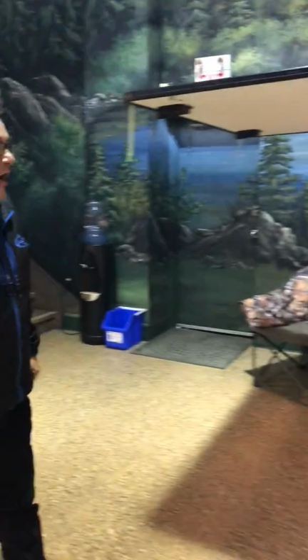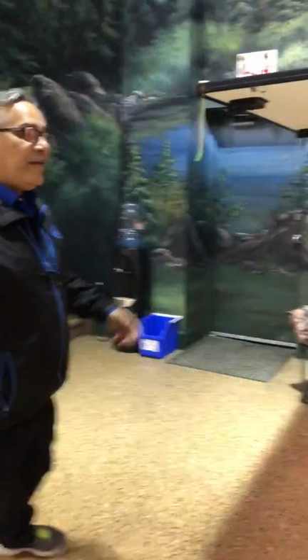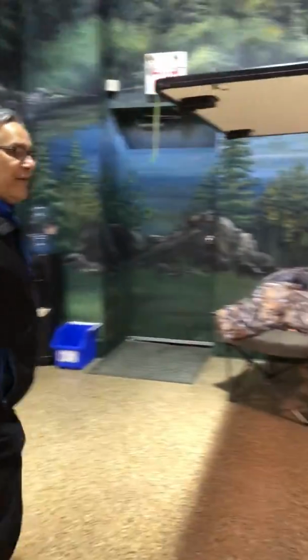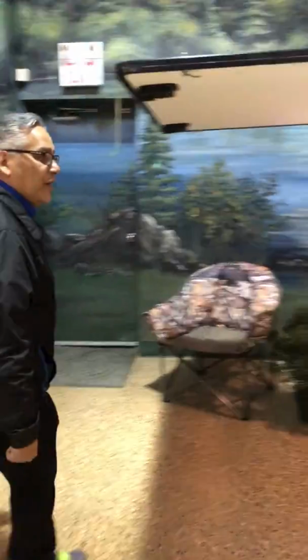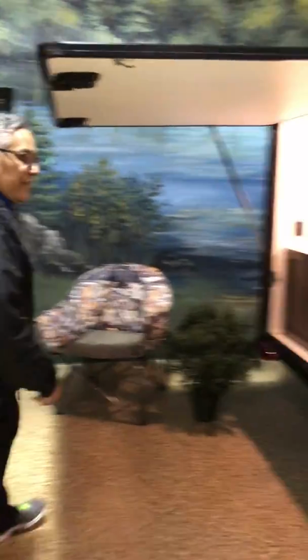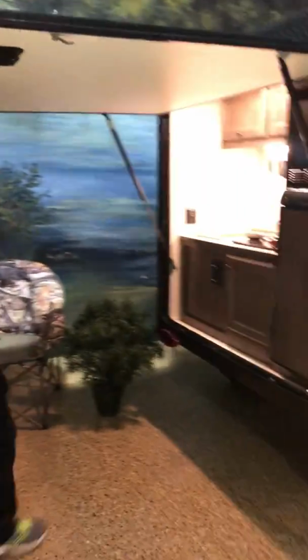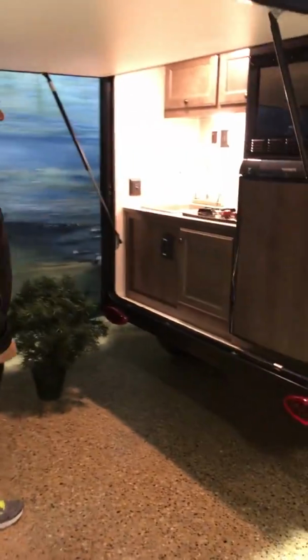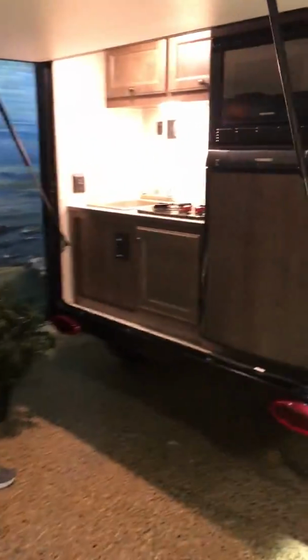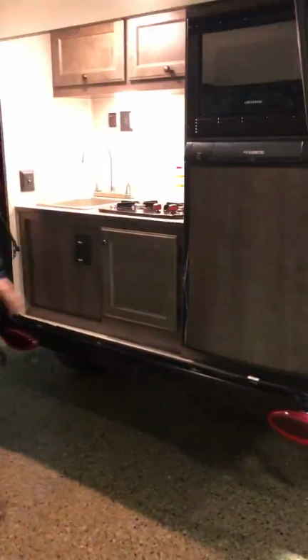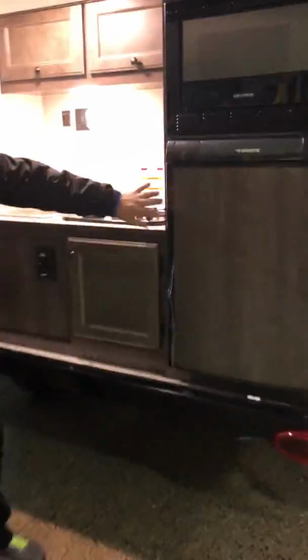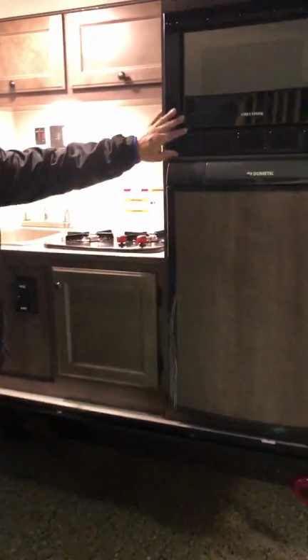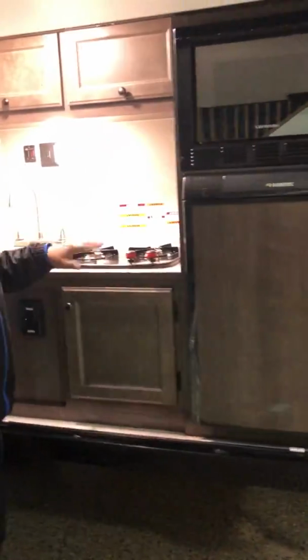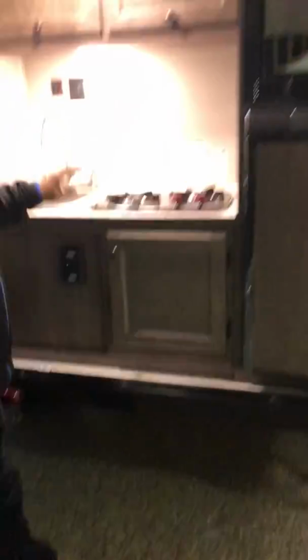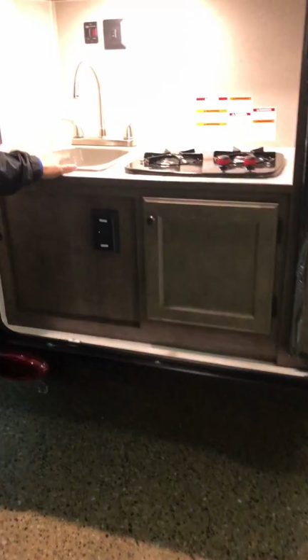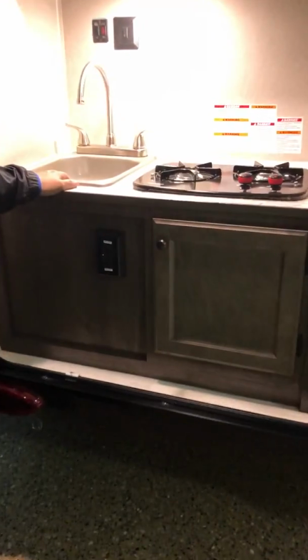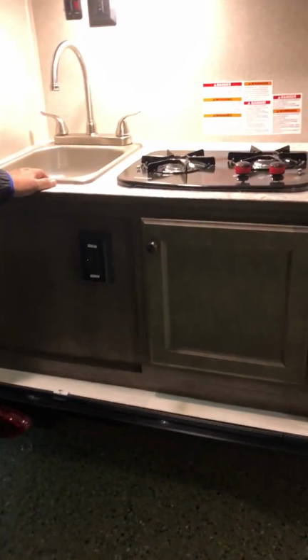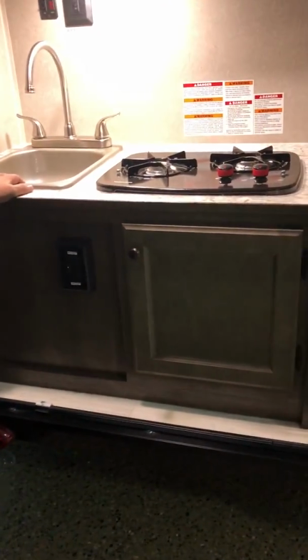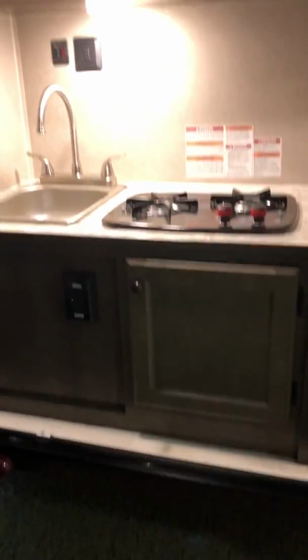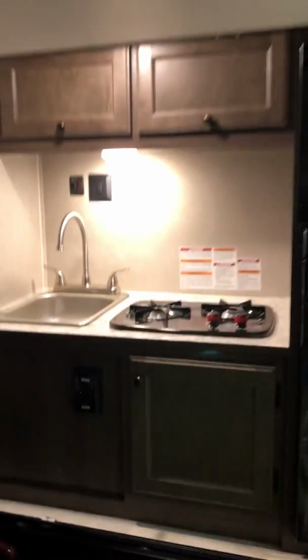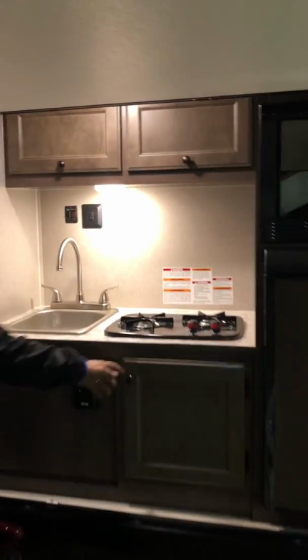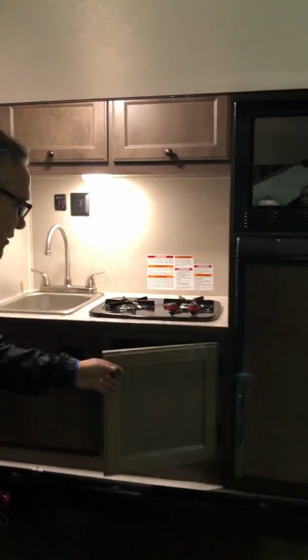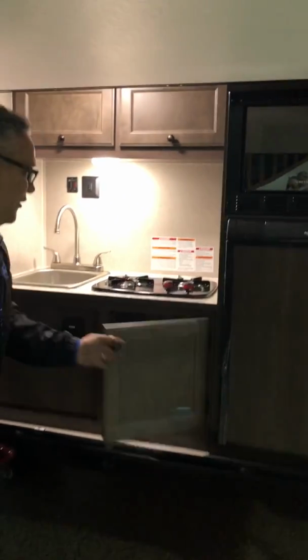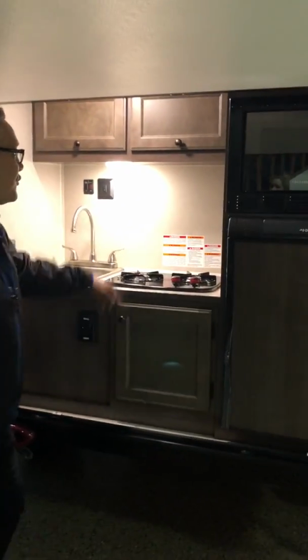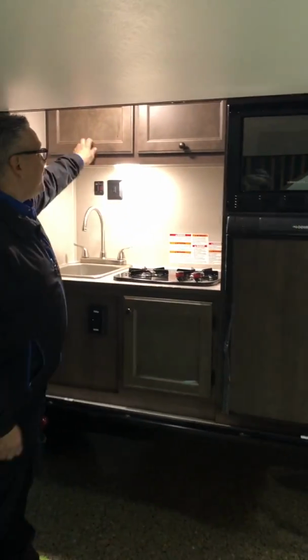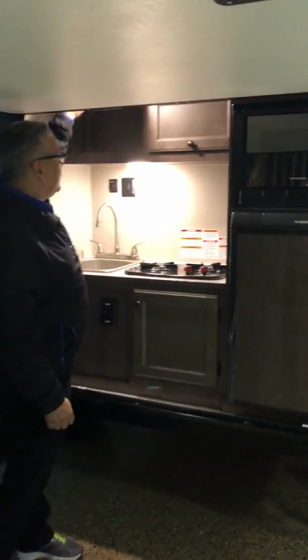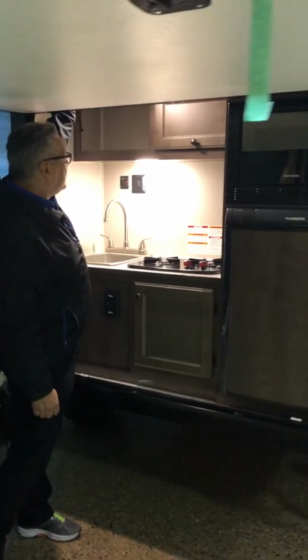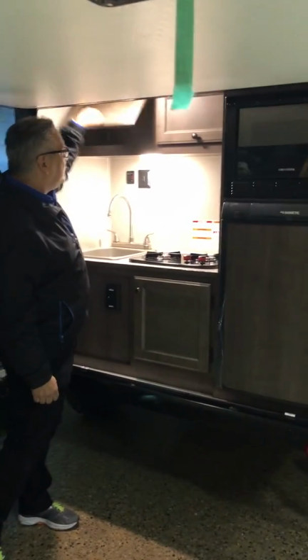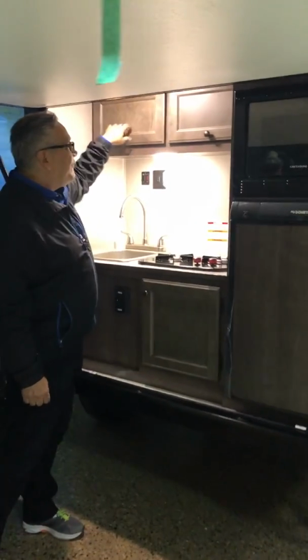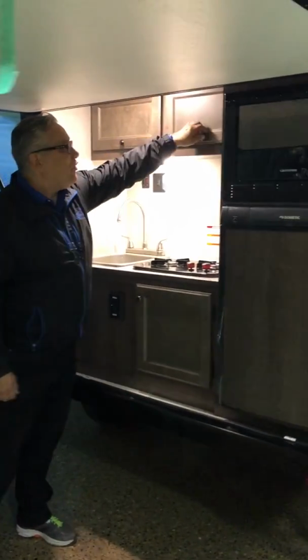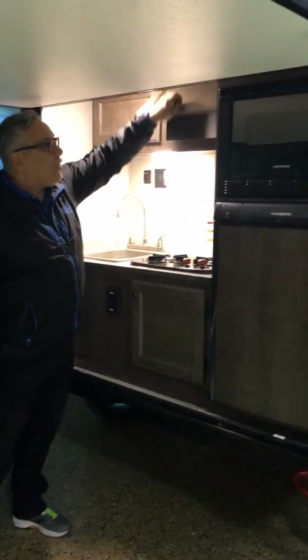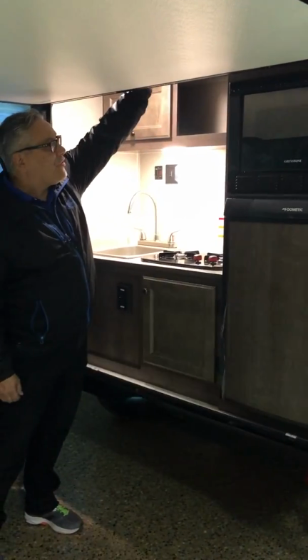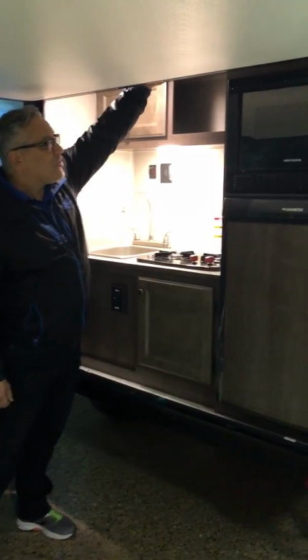Out back here we feature an outside kitchen — fridge, microwave, a stove, a sink, and some area for storage. Very well built, all wood construction.